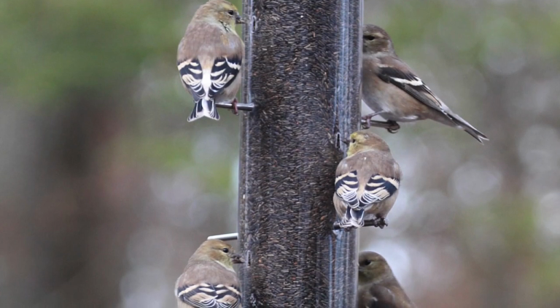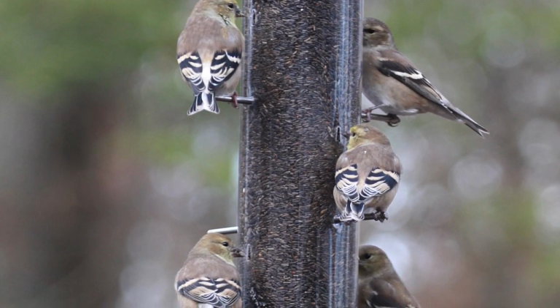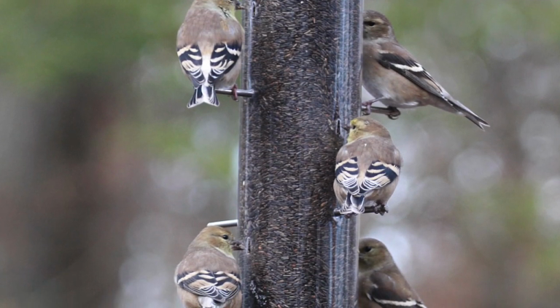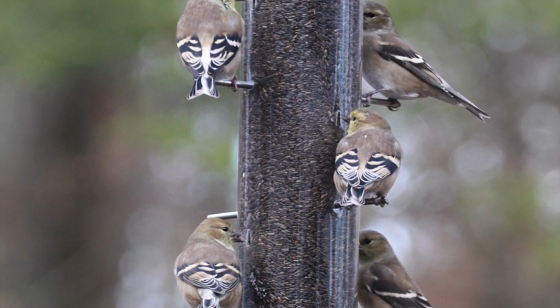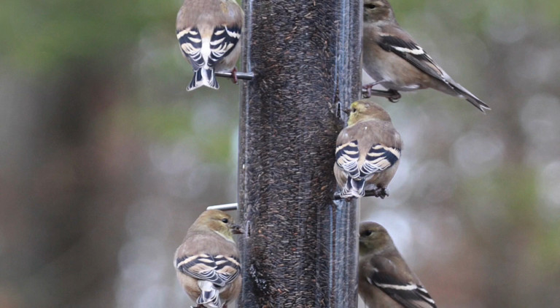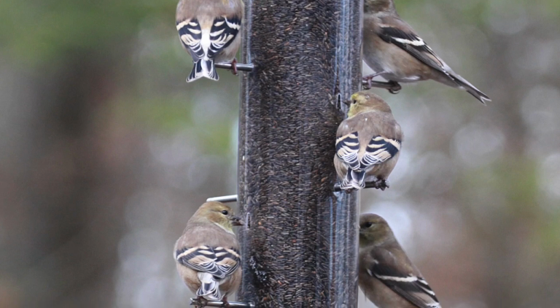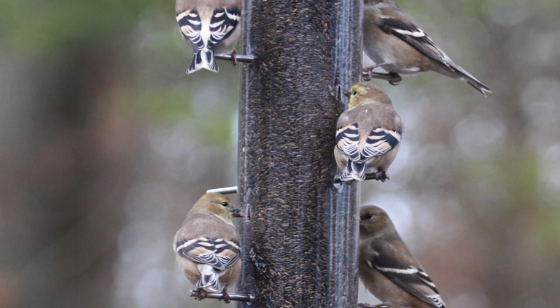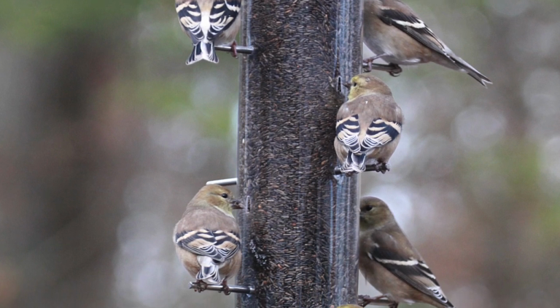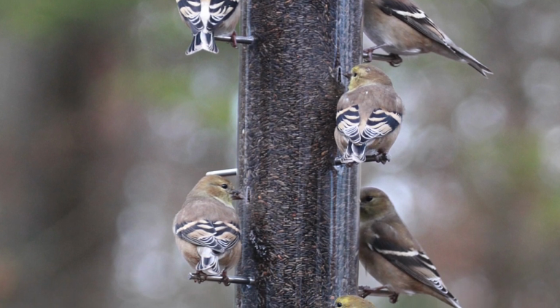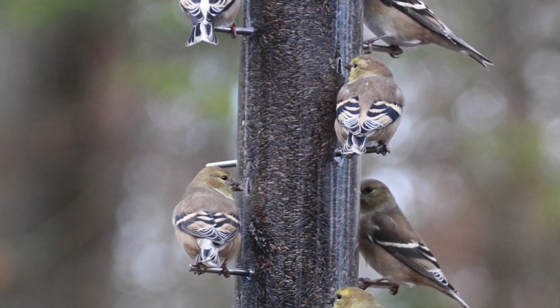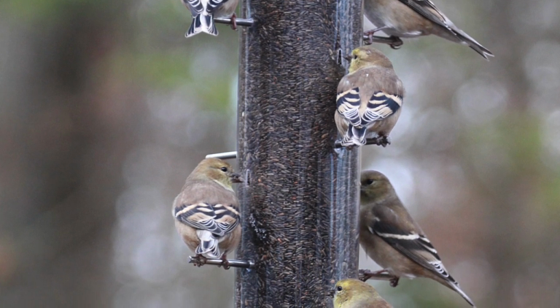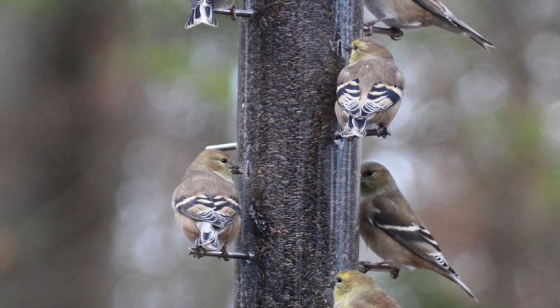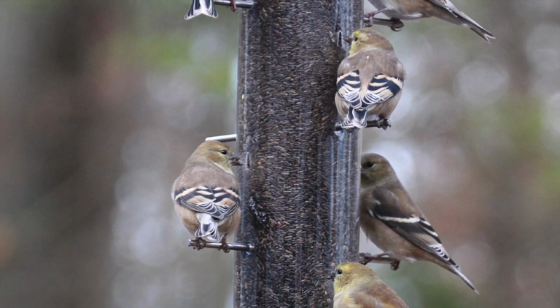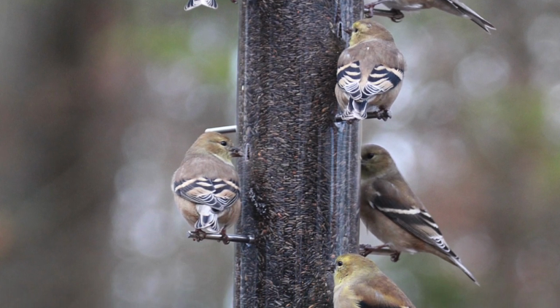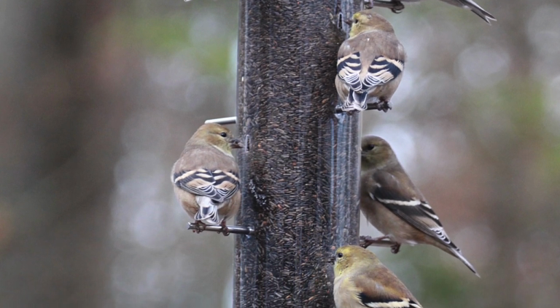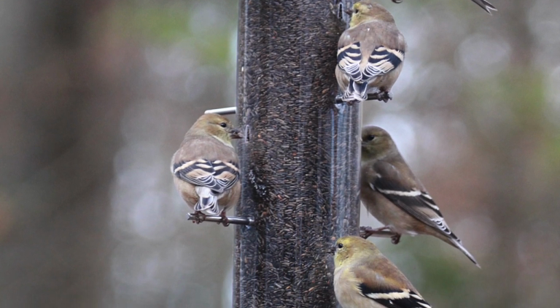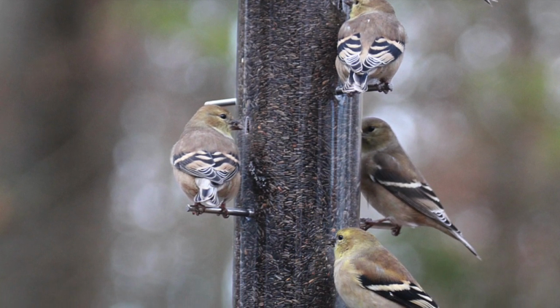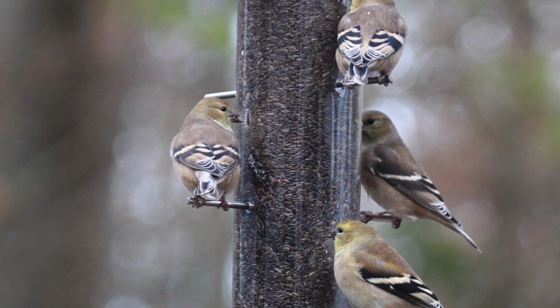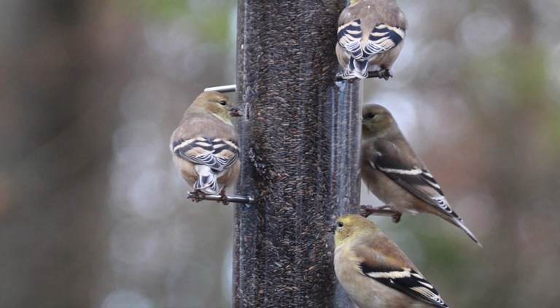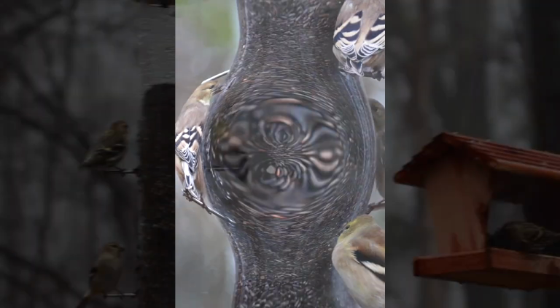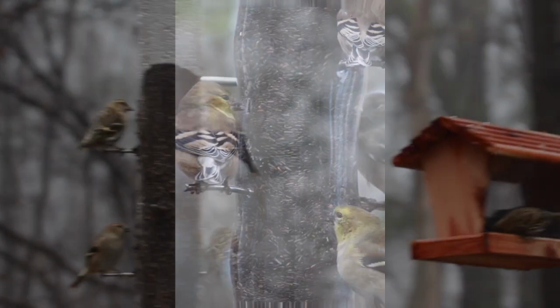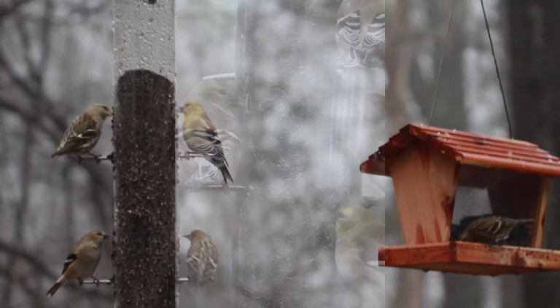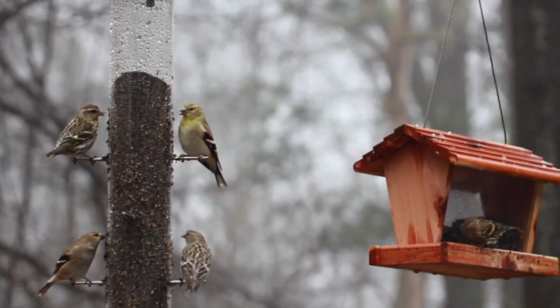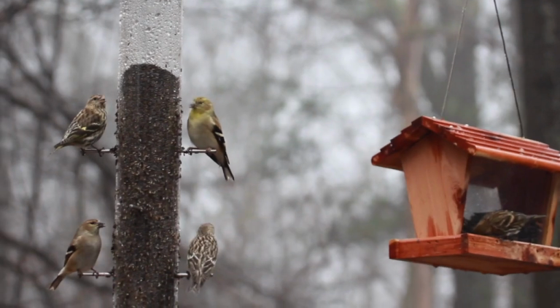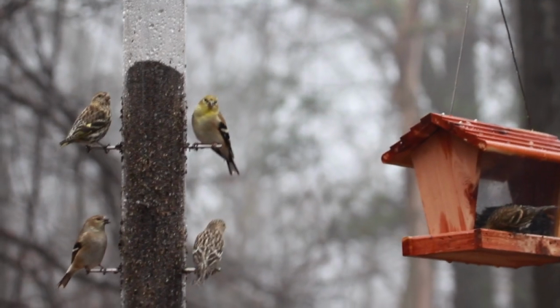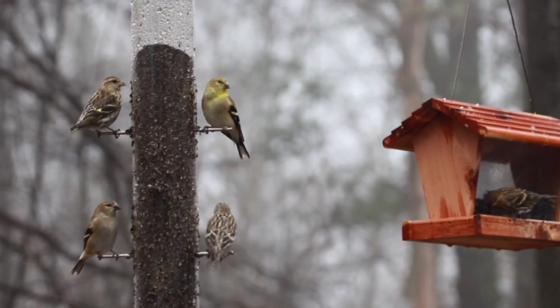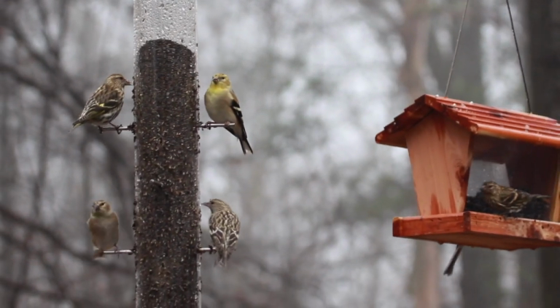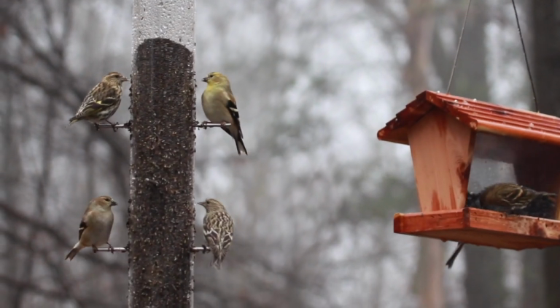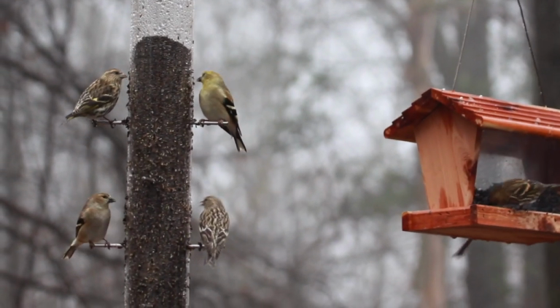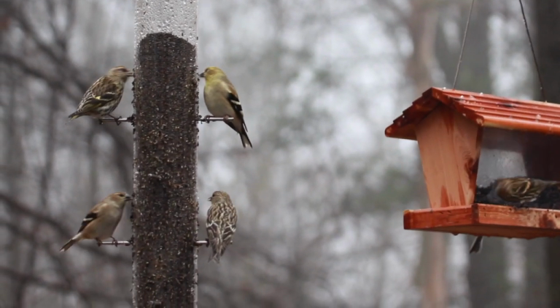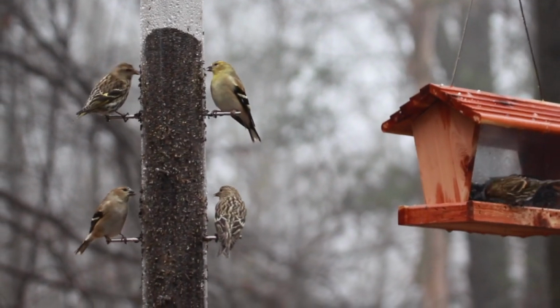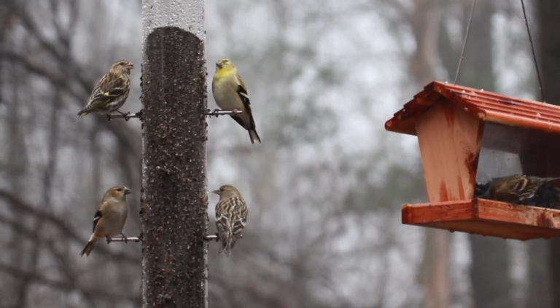Goldfinches, on the other hand, as we see here, are nice and smooth. They both have the white and black wing barring, which I think causes a lot of the confusion. And they're about the same size.